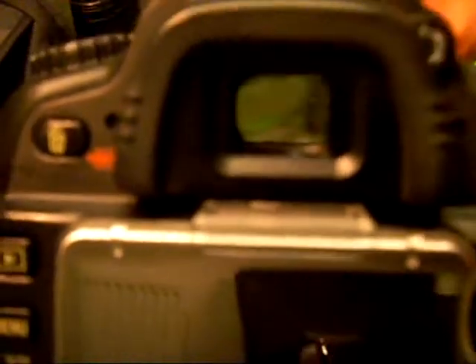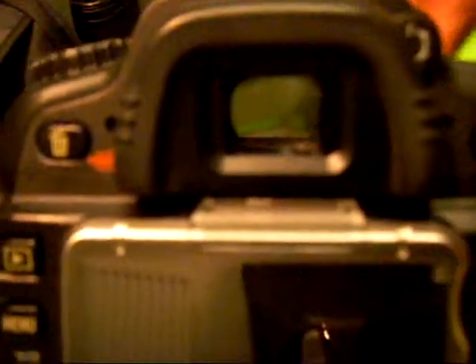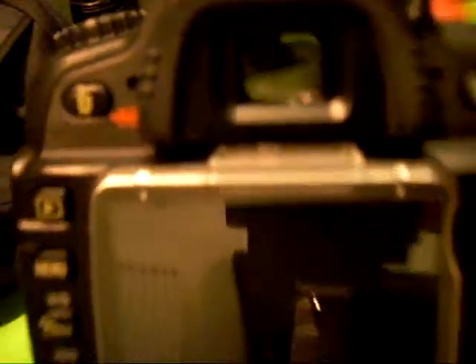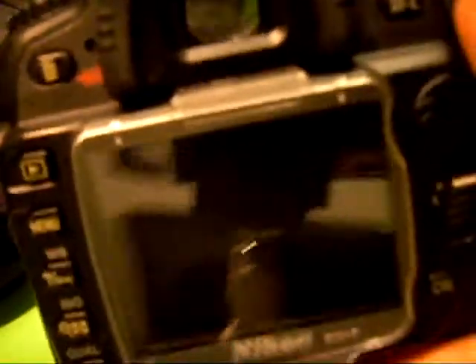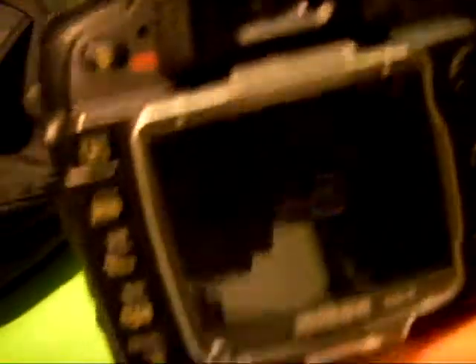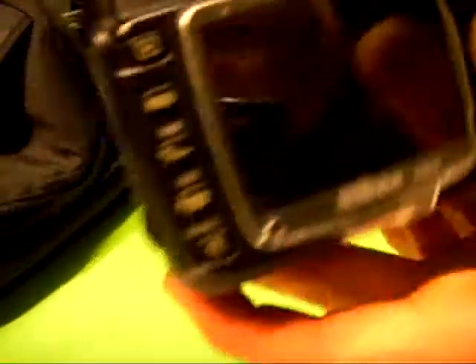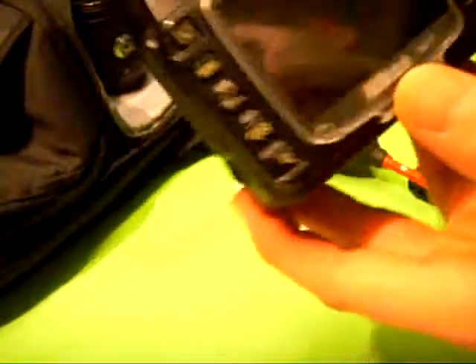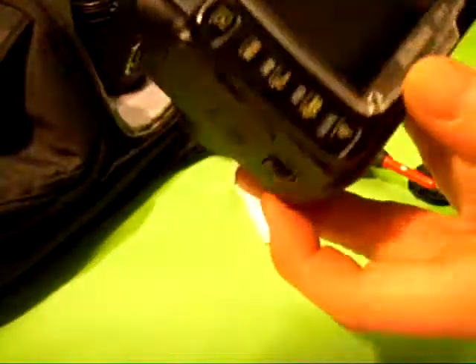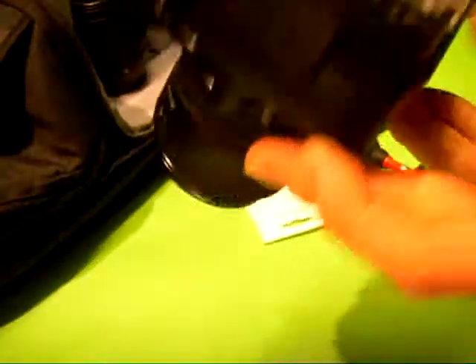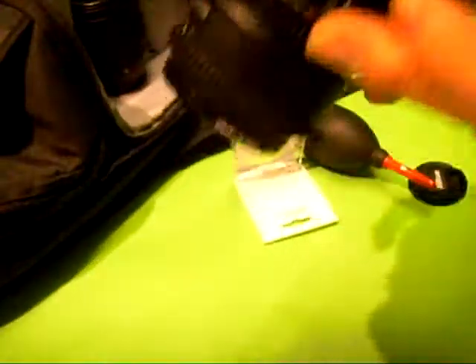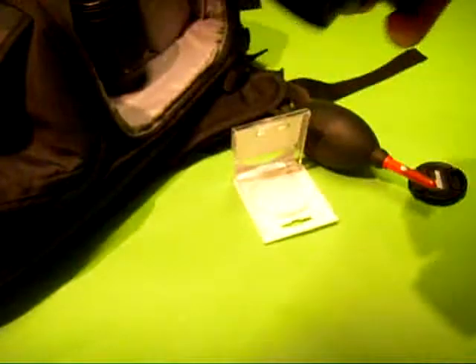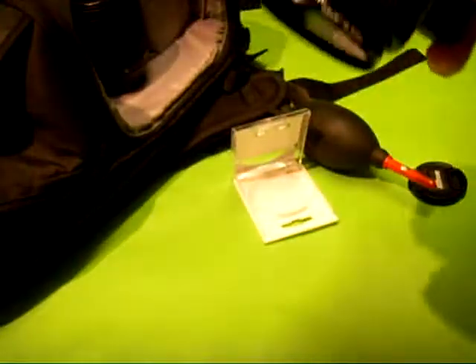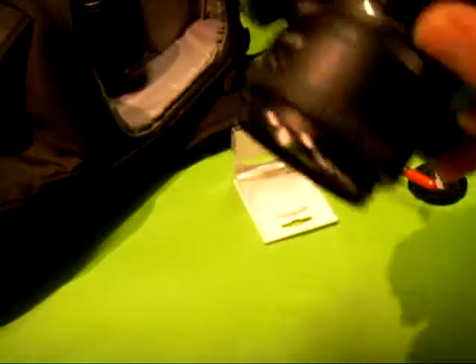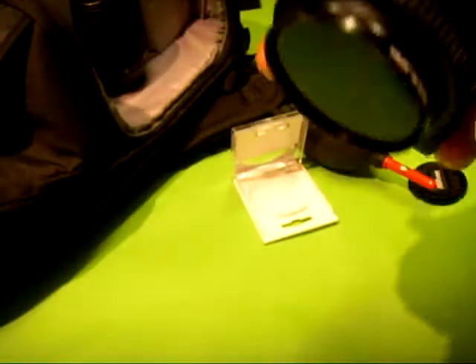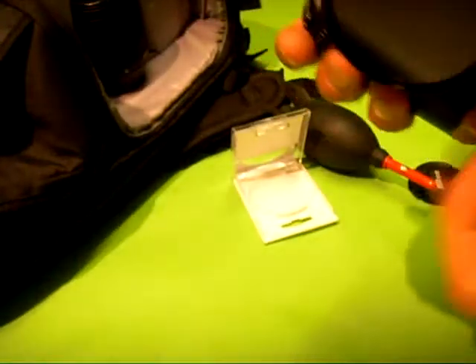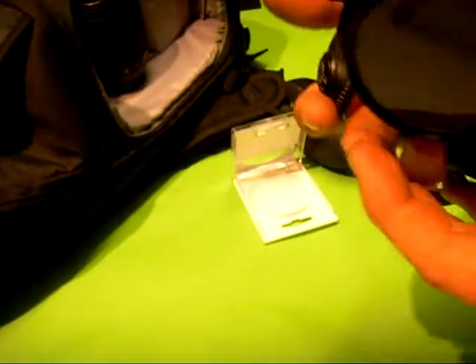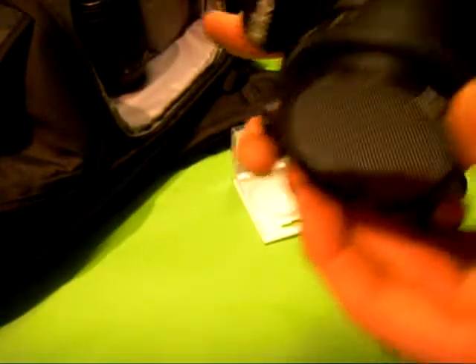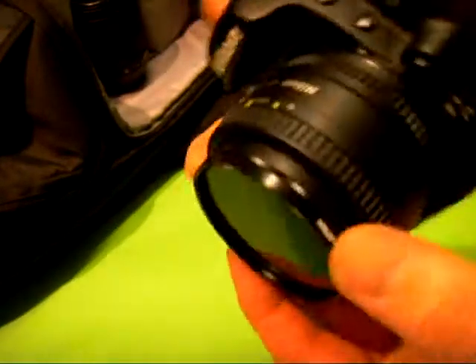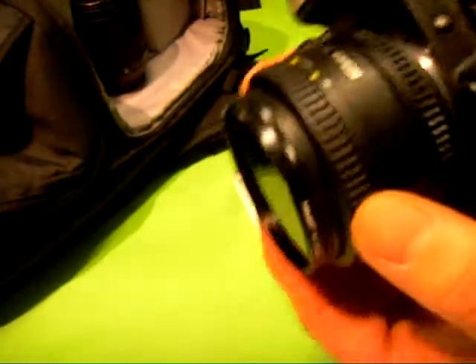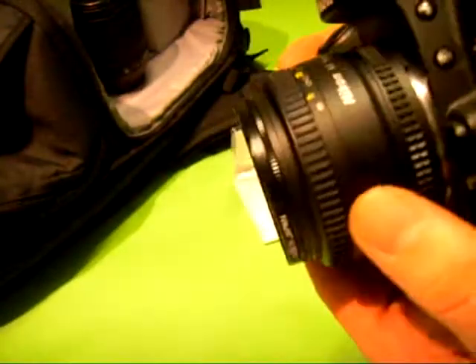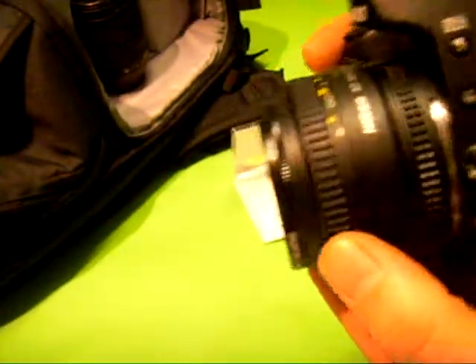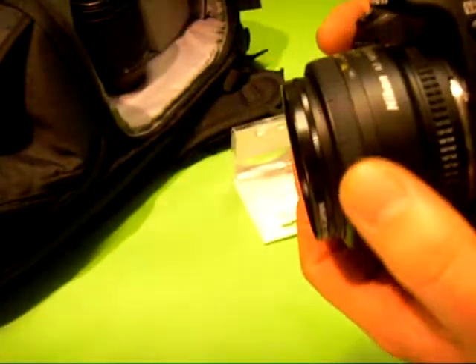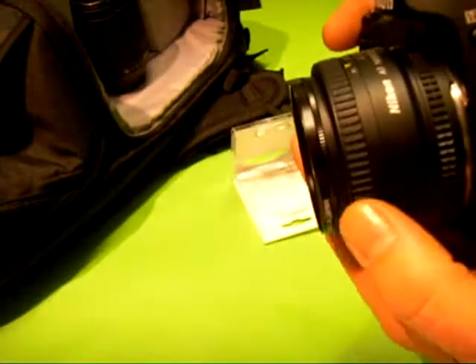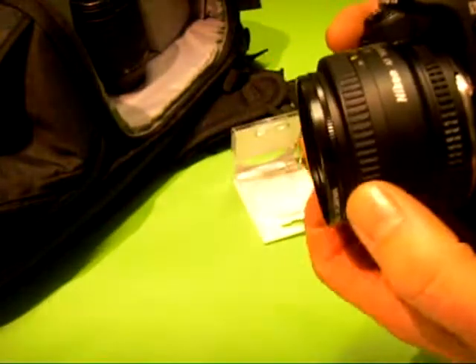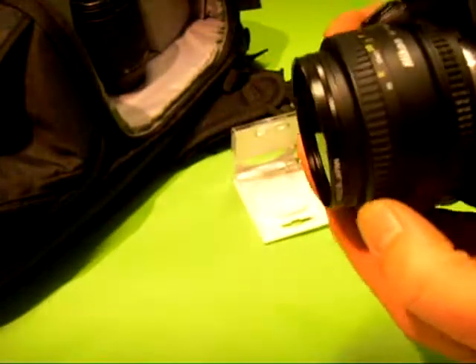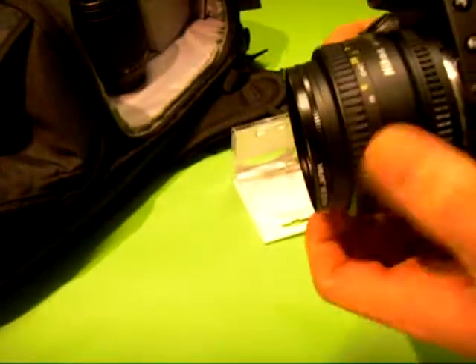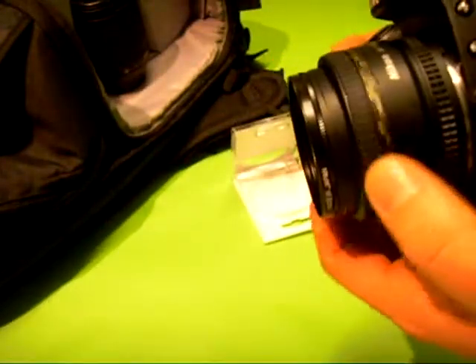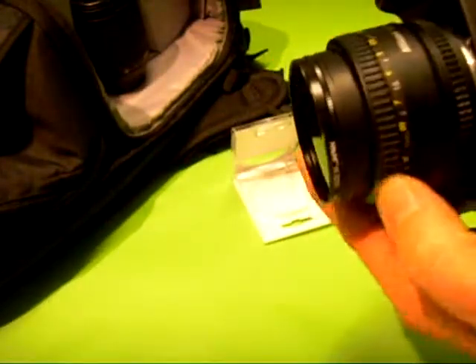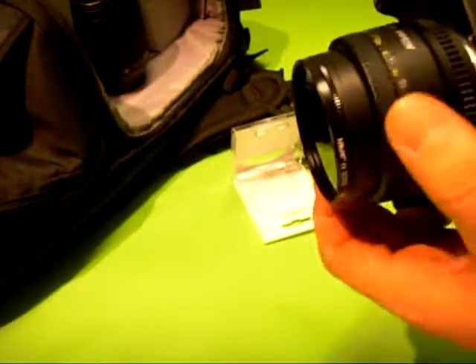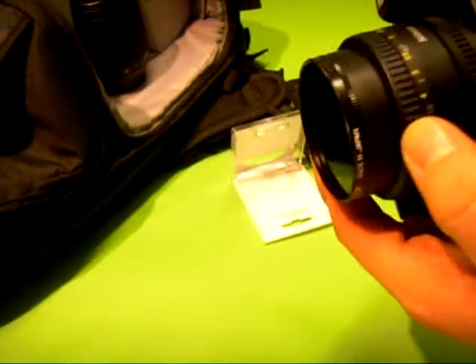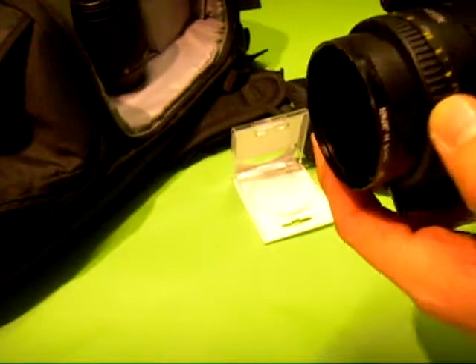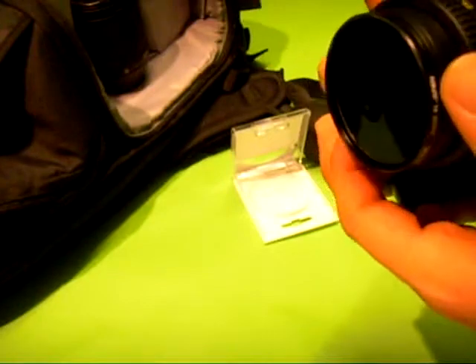Yeah, you can't really see much there, but yeah, that's your polarising filter.